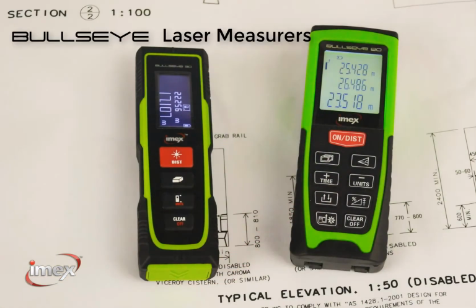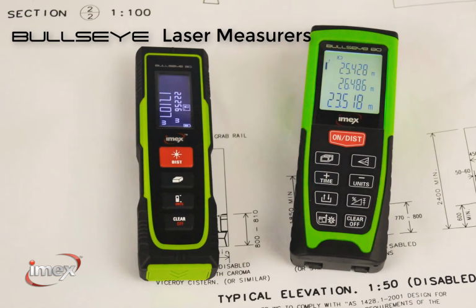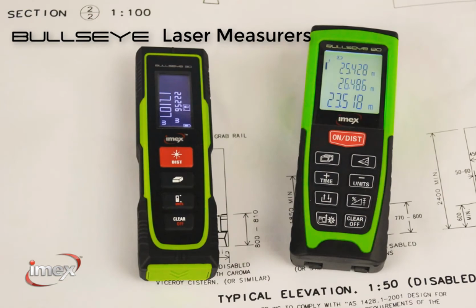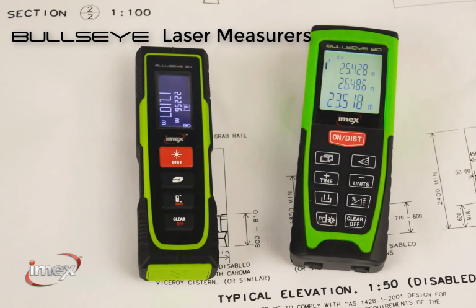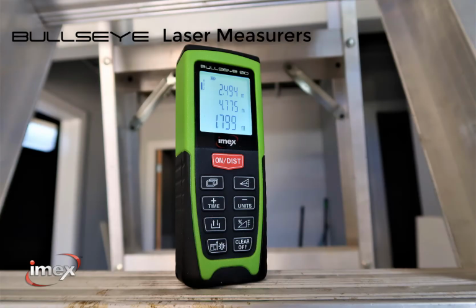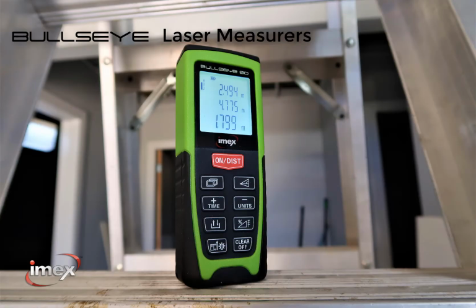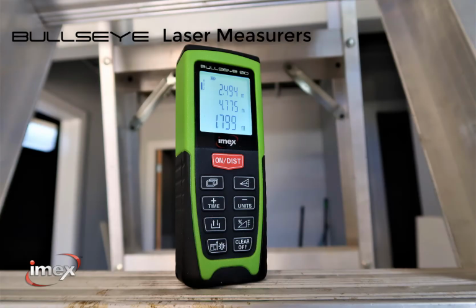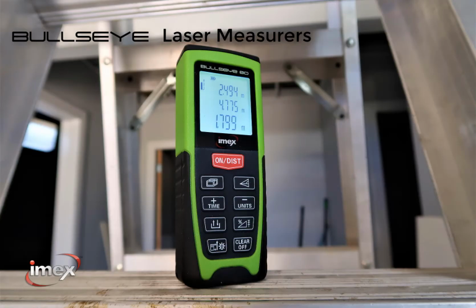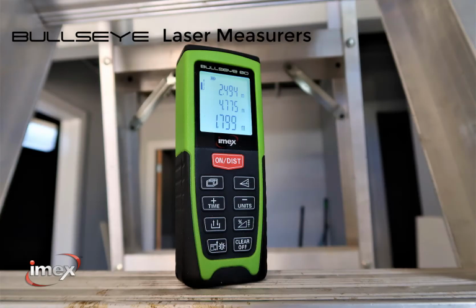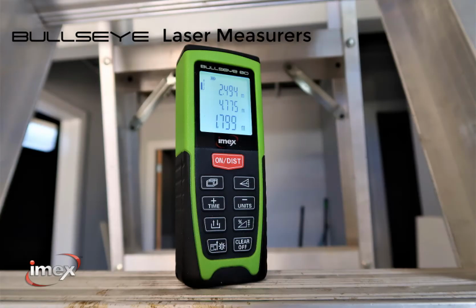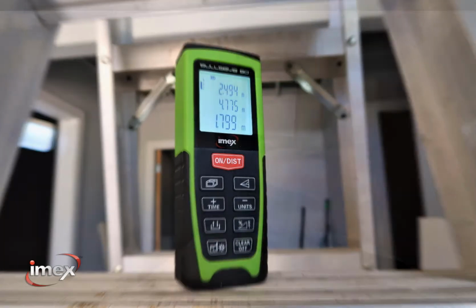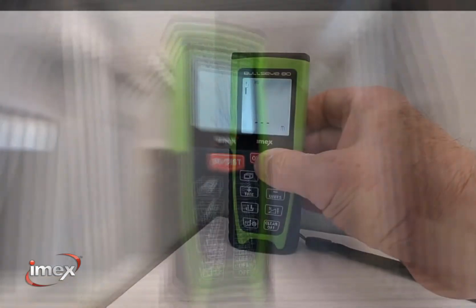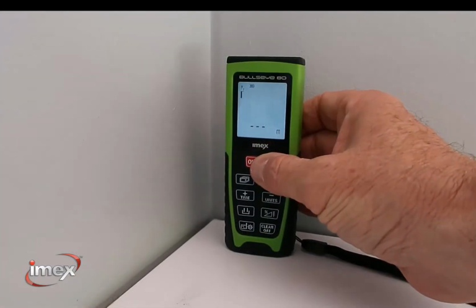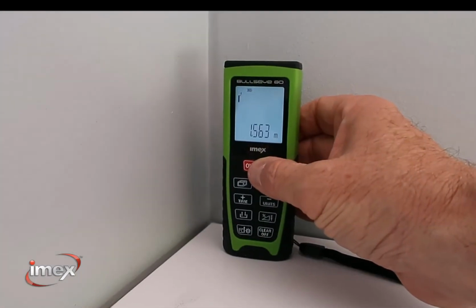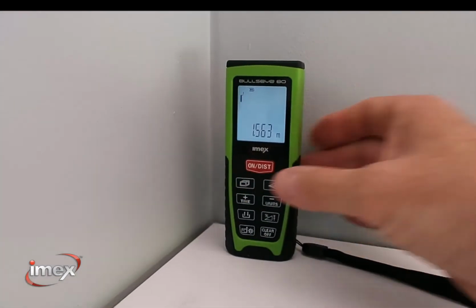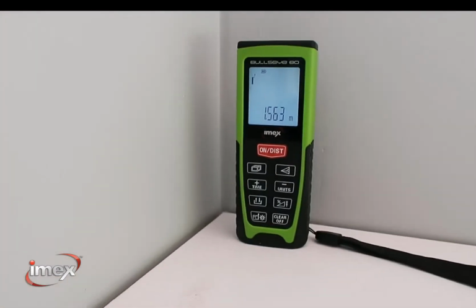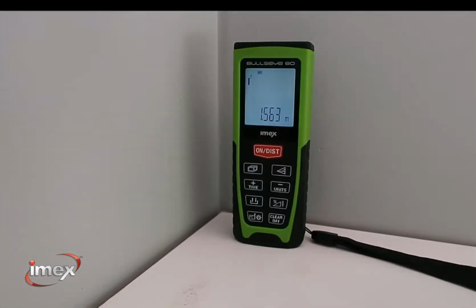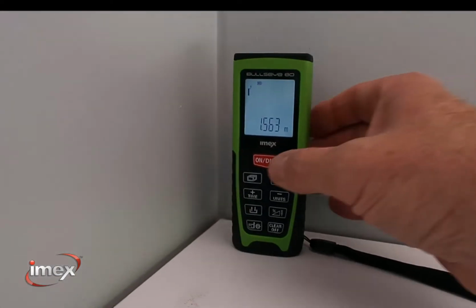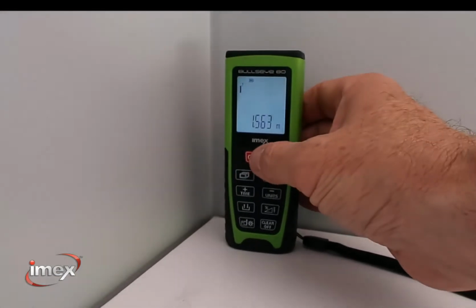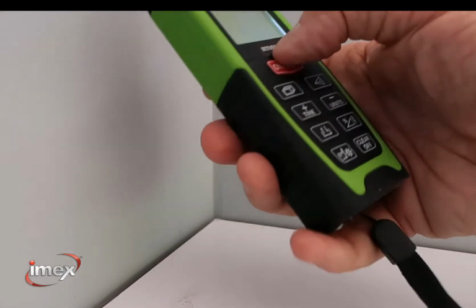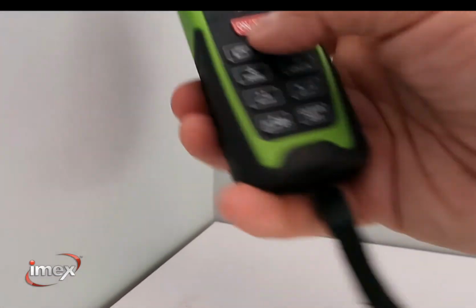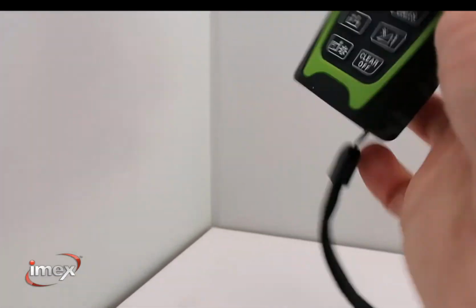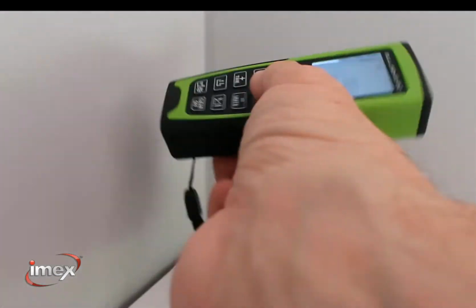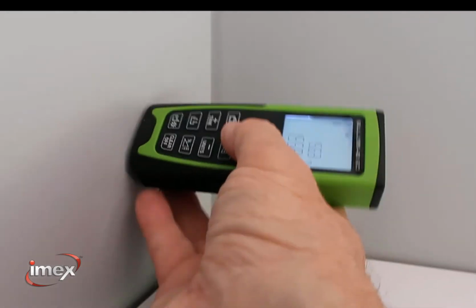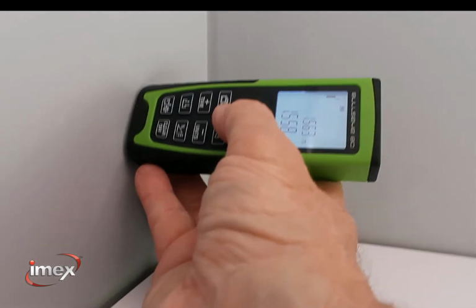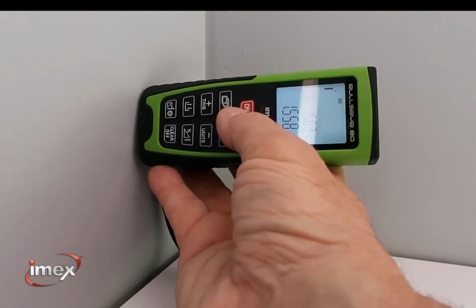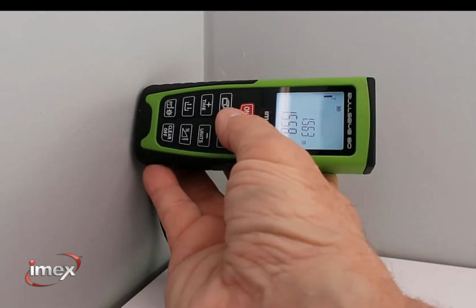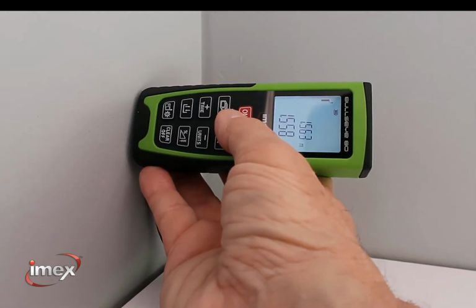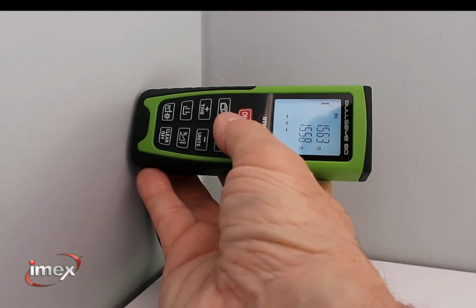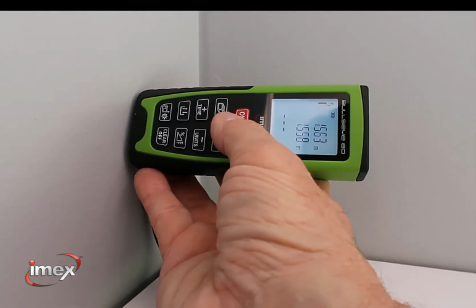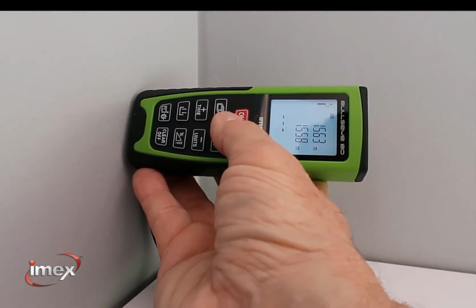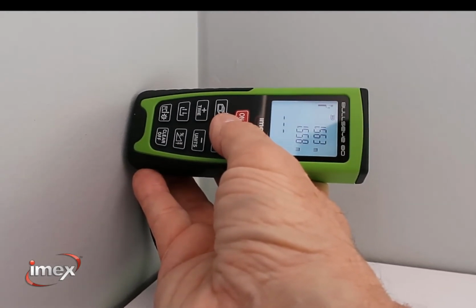The IMAX Bullseye Series Laser Distance Measurers is the most accurate way for all tradies to measure anything internally. Quickly measure length, area and cubic measurements with the touch of a button.